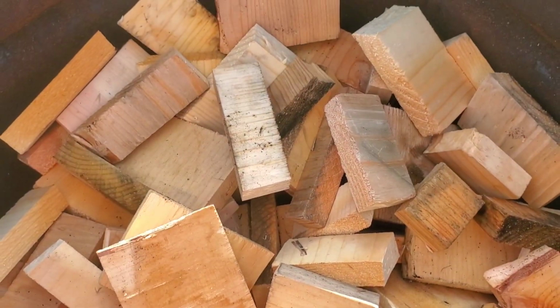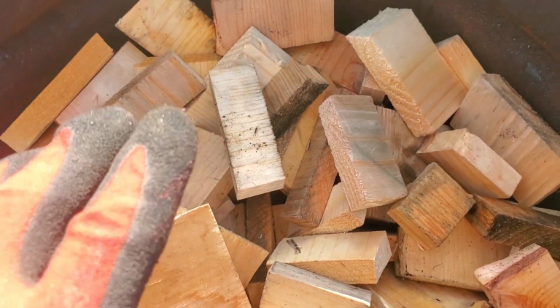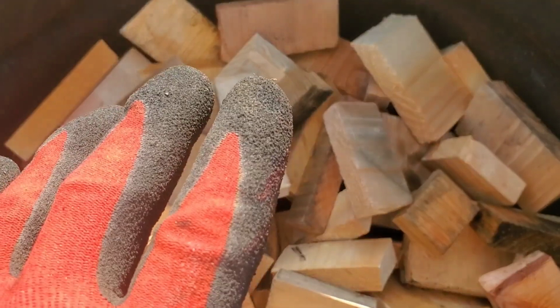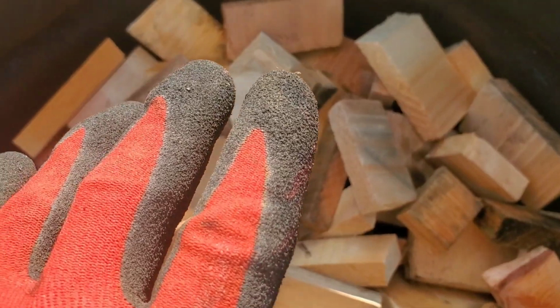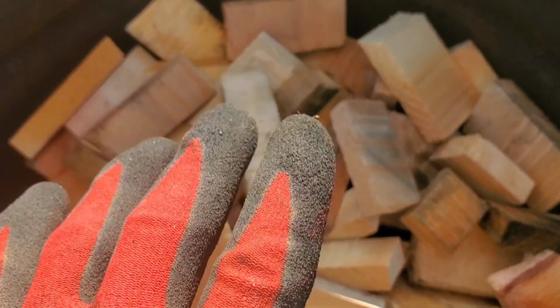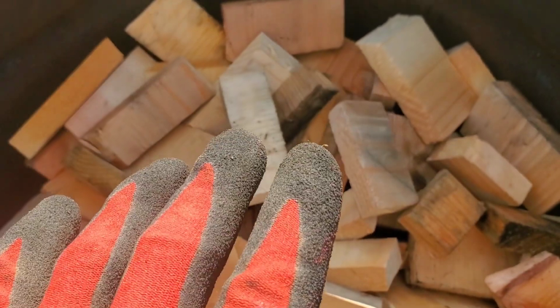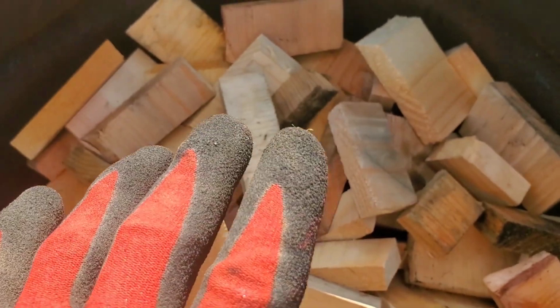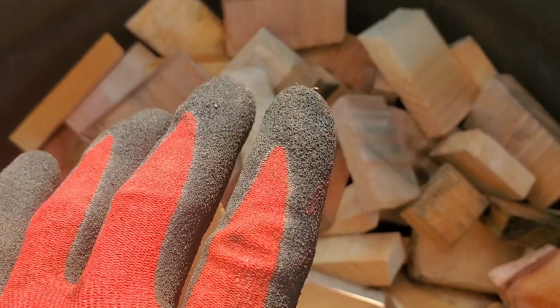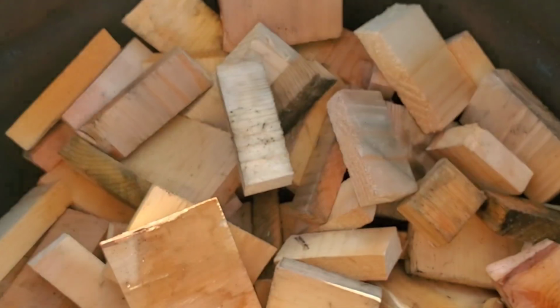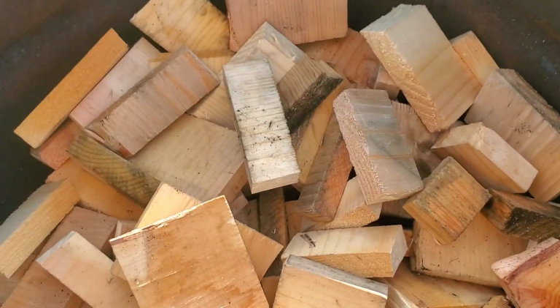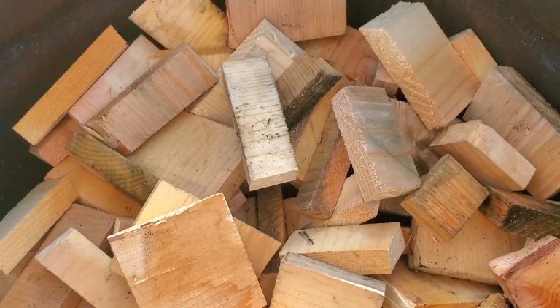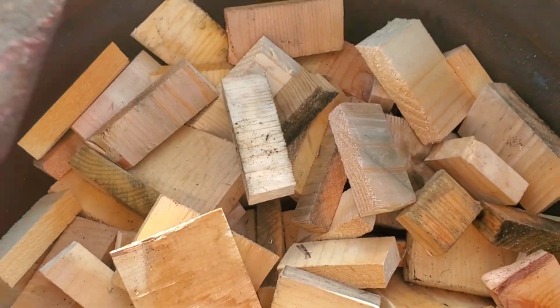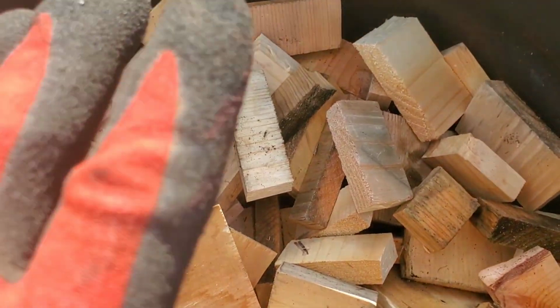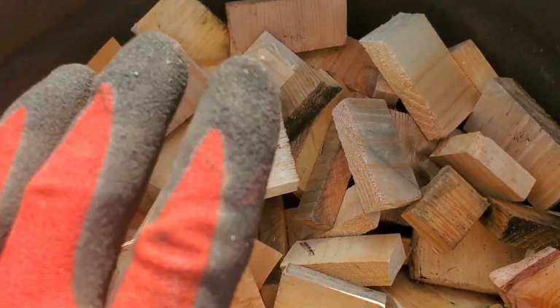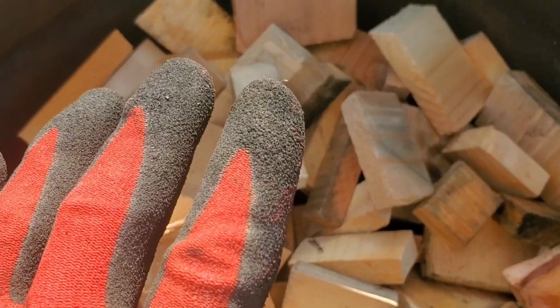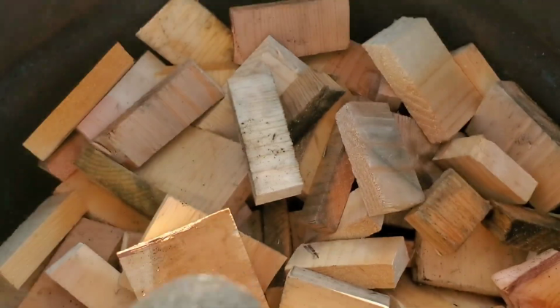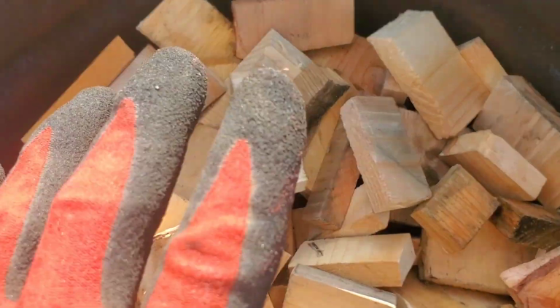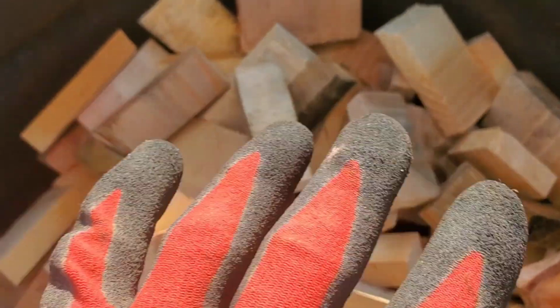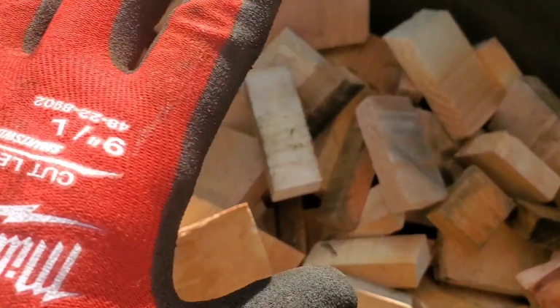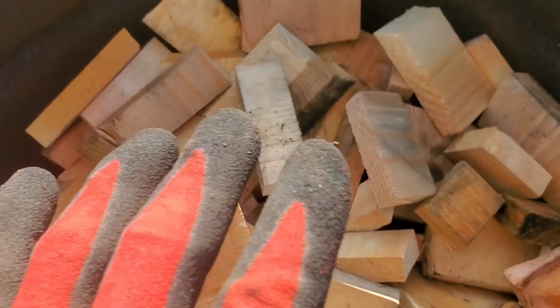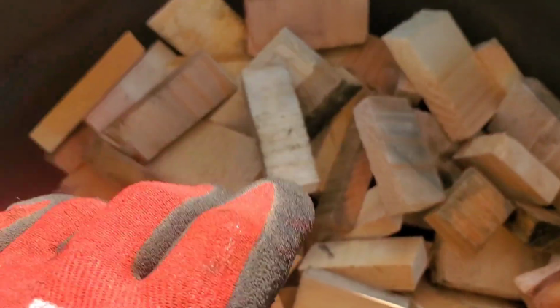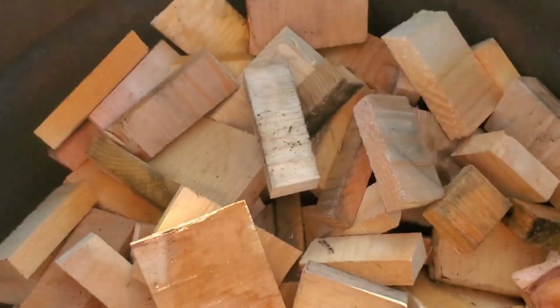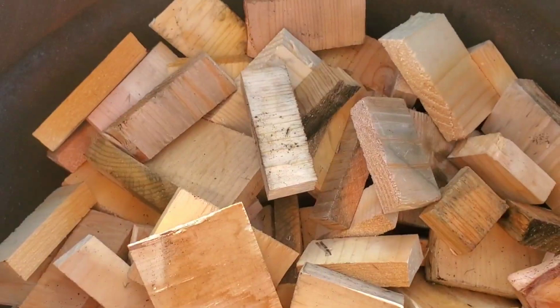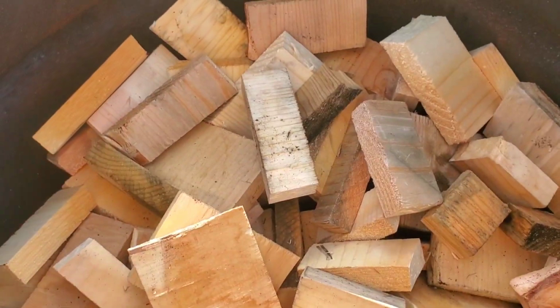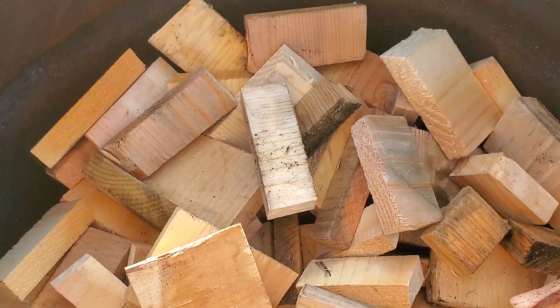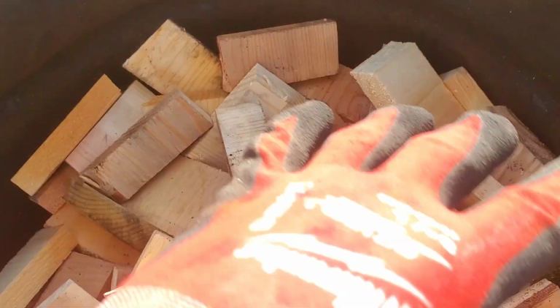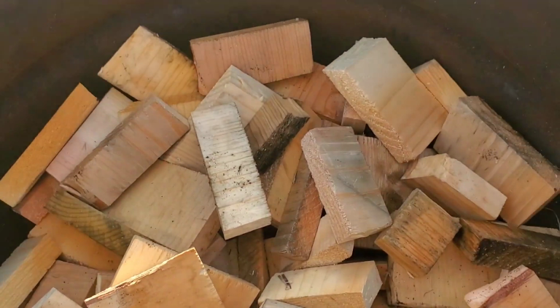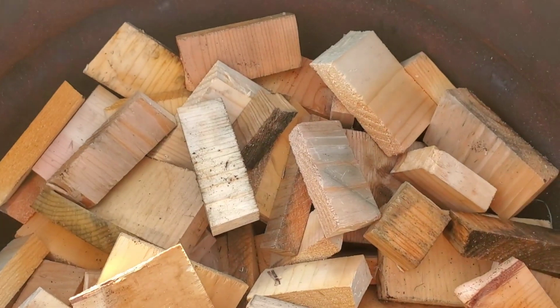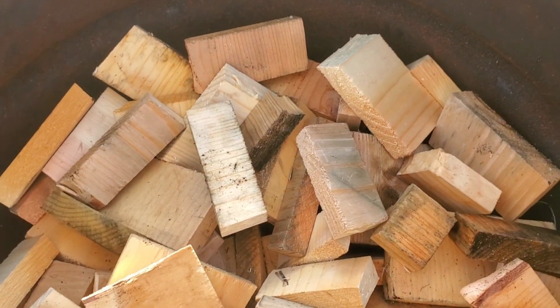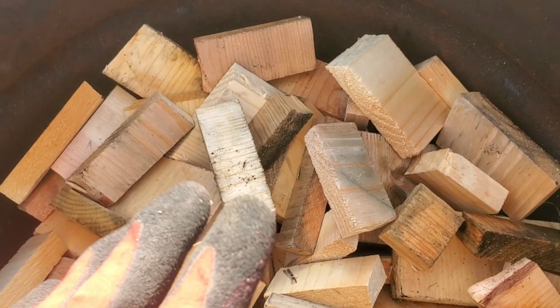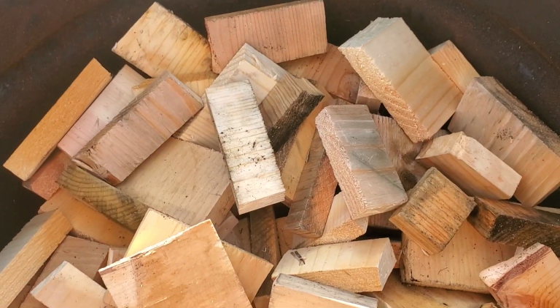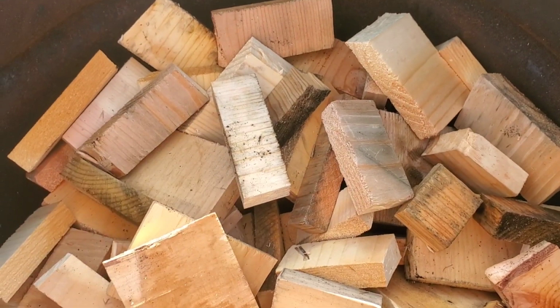What happens with more densely packed wood chips is it takes a long time for the heat to evenly heat all that material, and it takes a lot more fuel on the outside of this chamber in order to generate that.